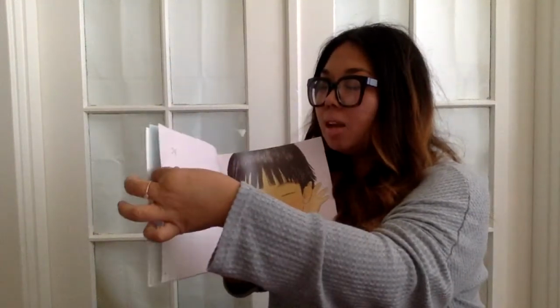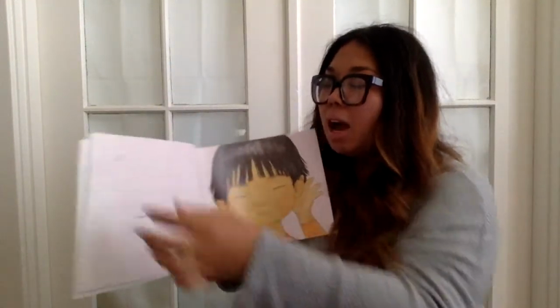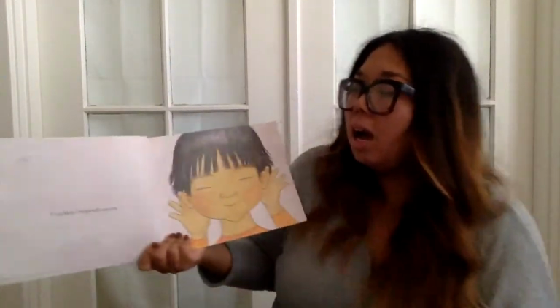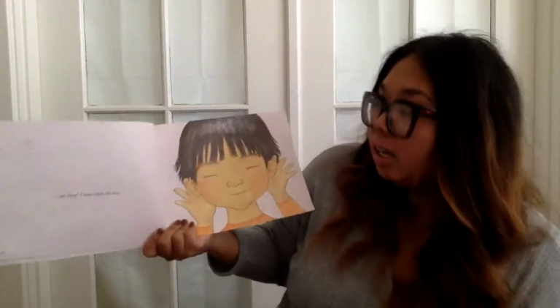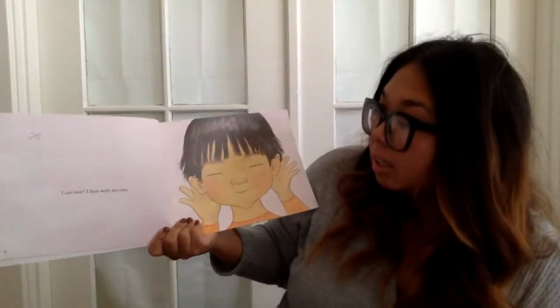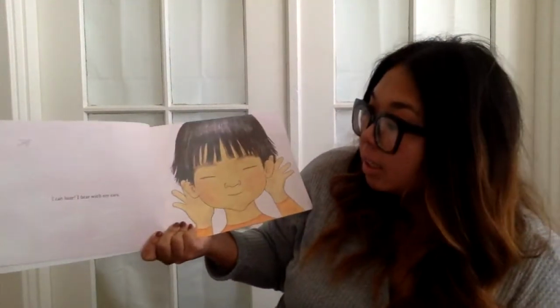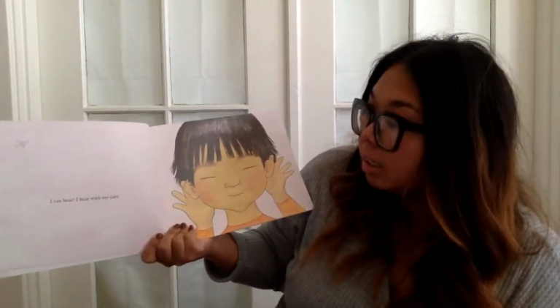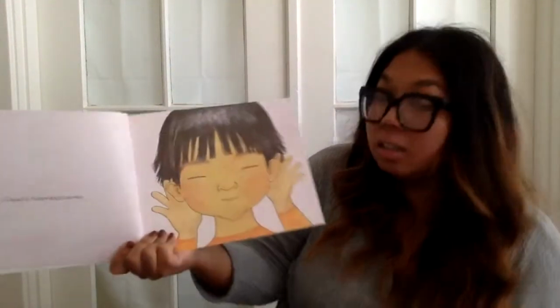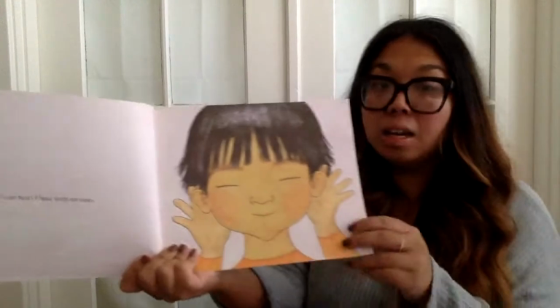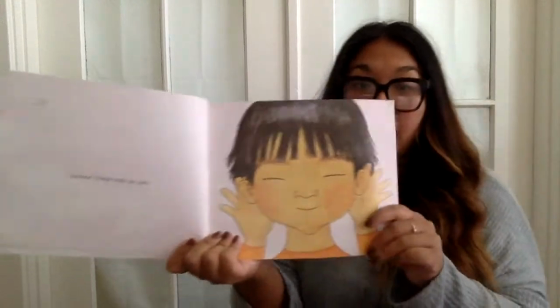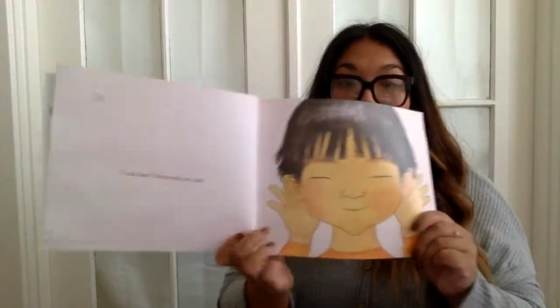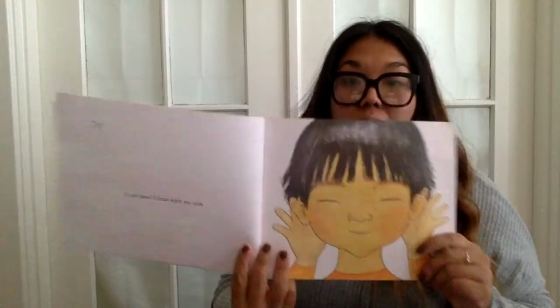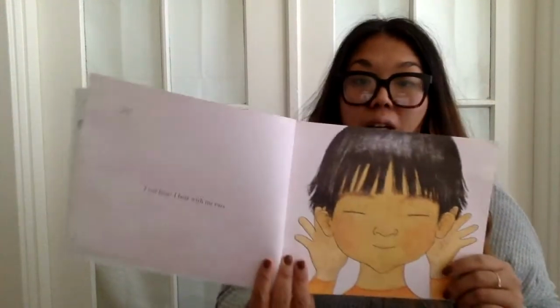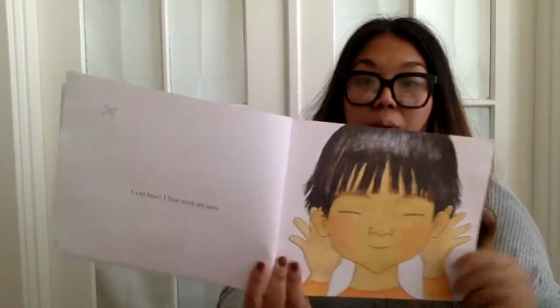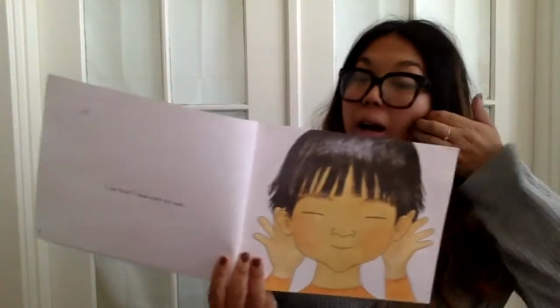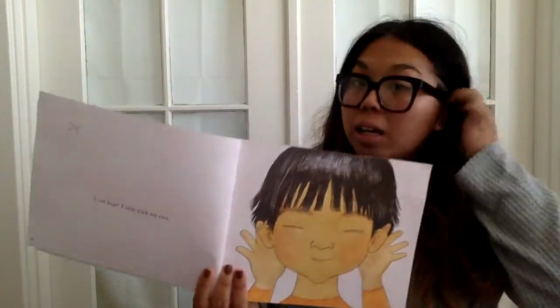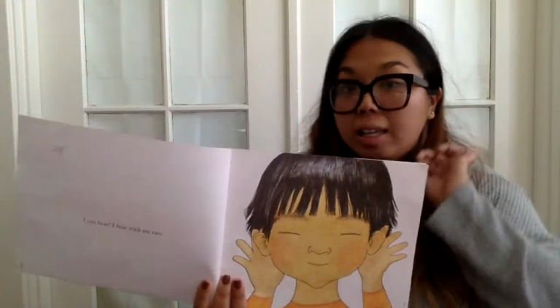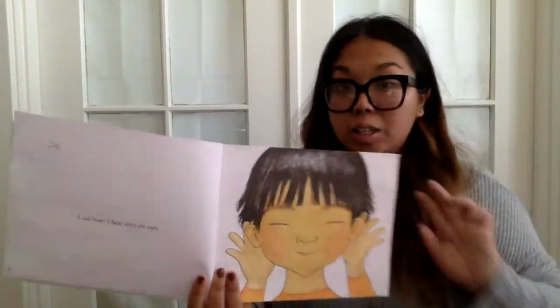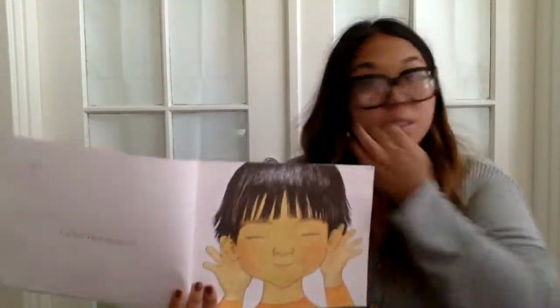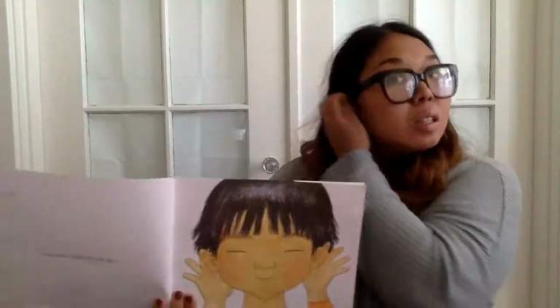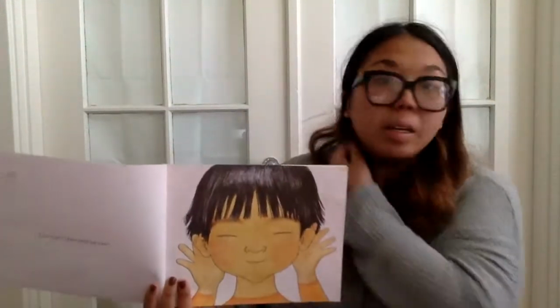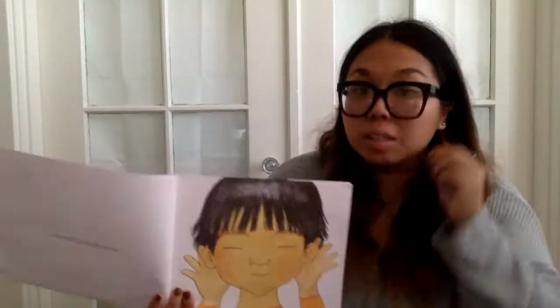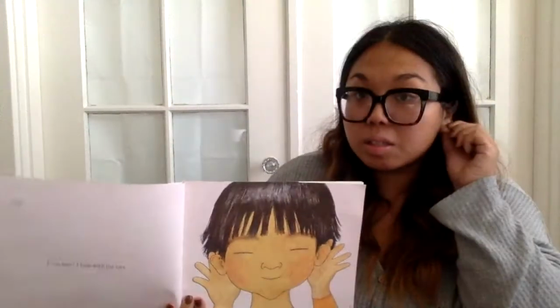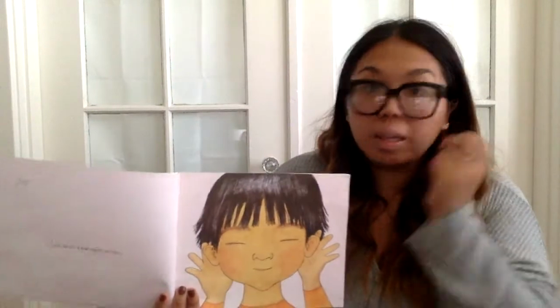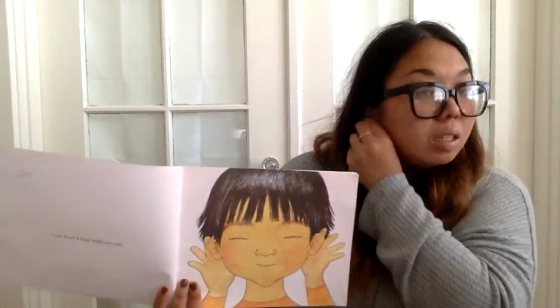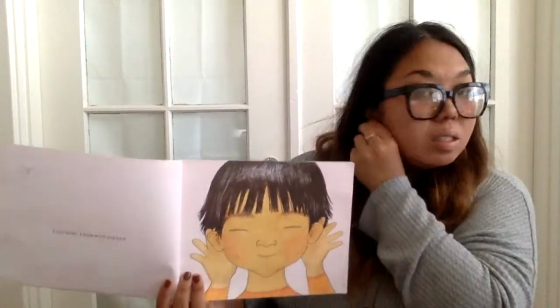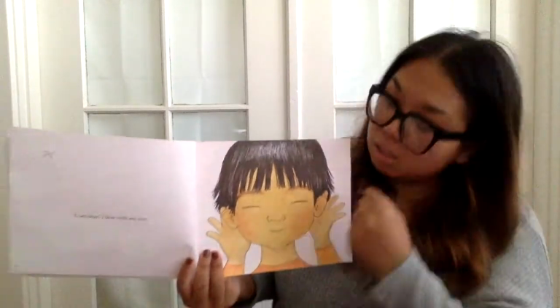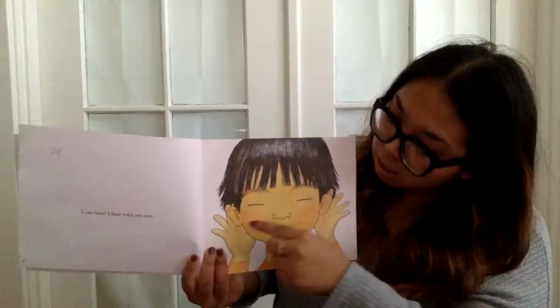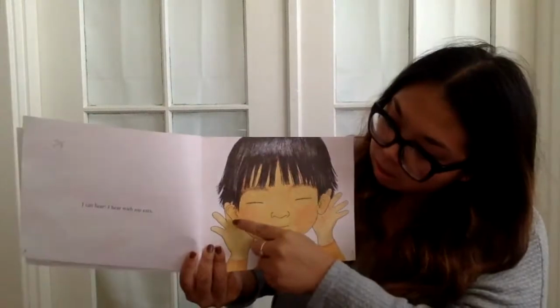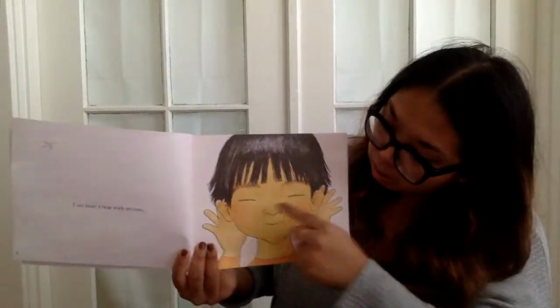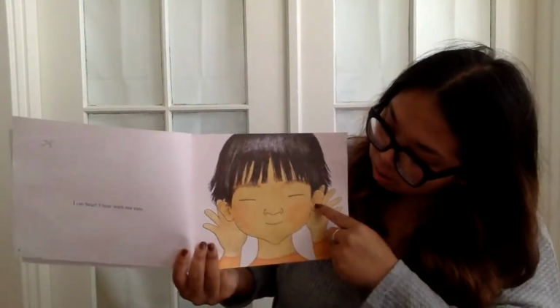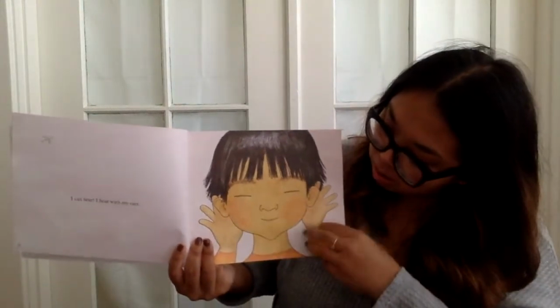I can hear. I hear with my ears. These are my ears. My ears. These are our ears.